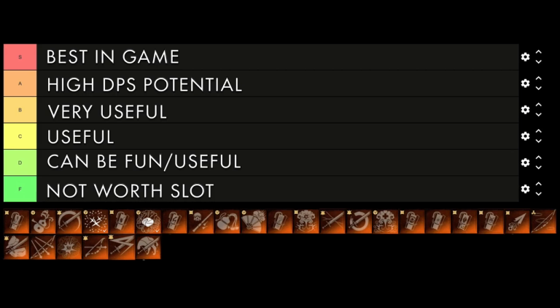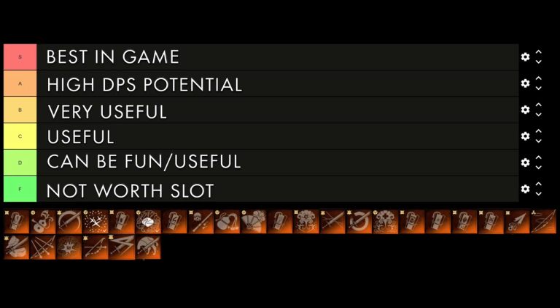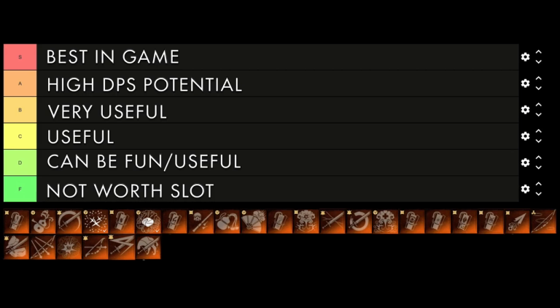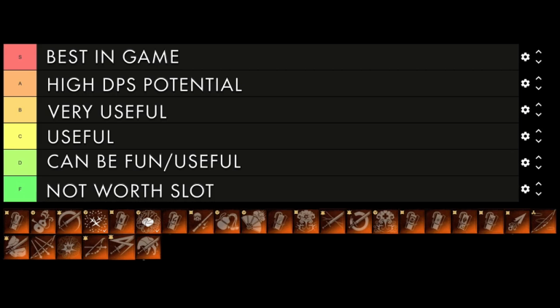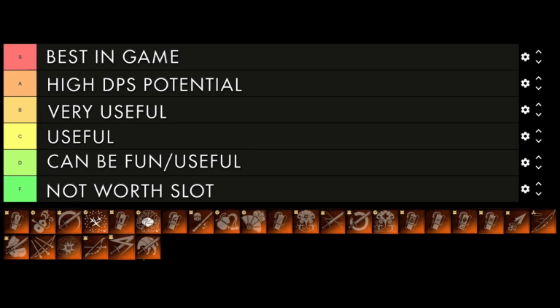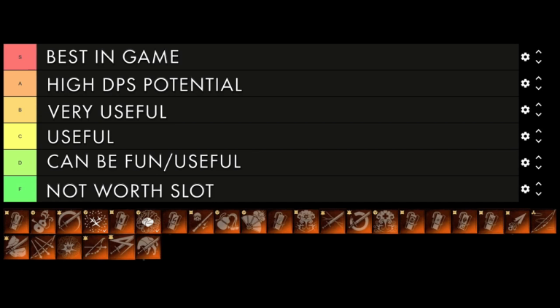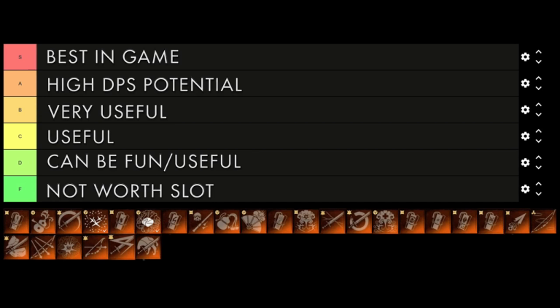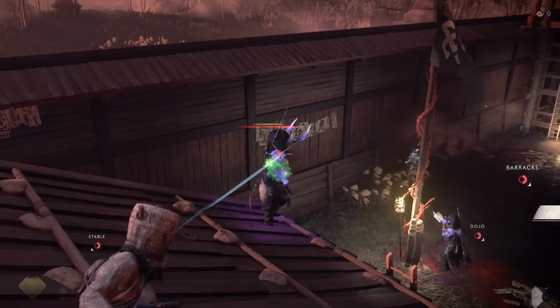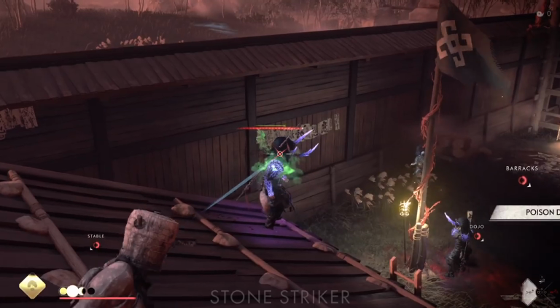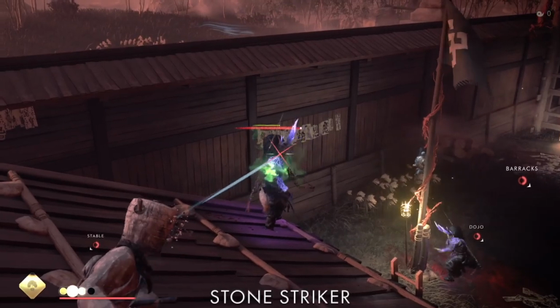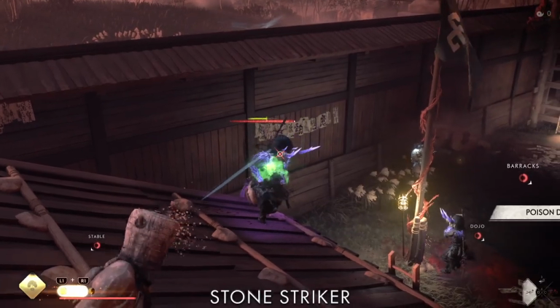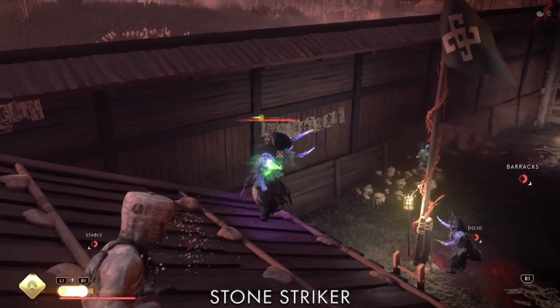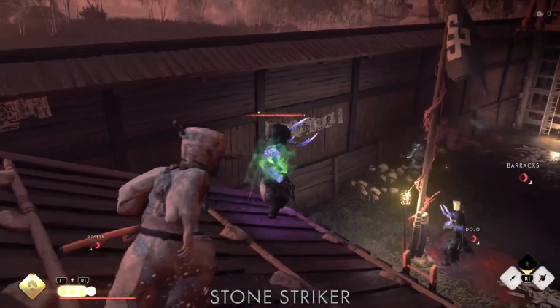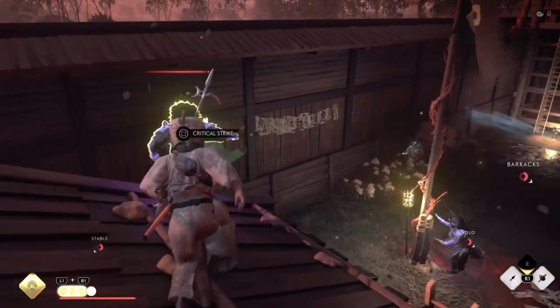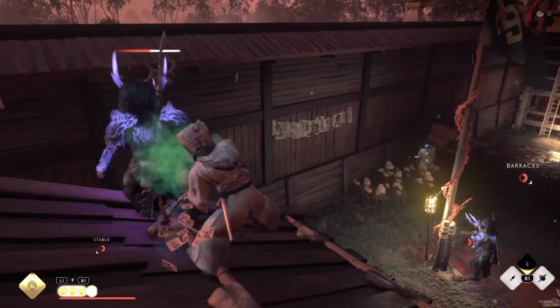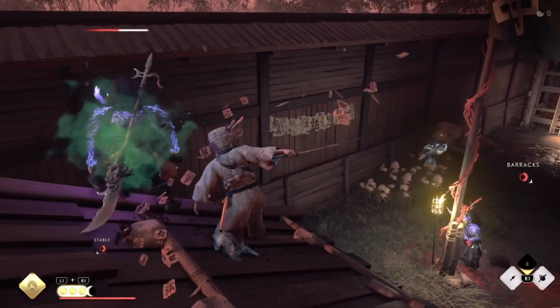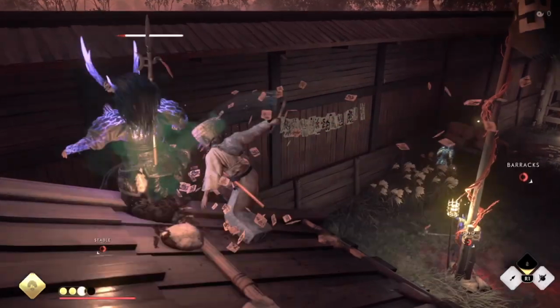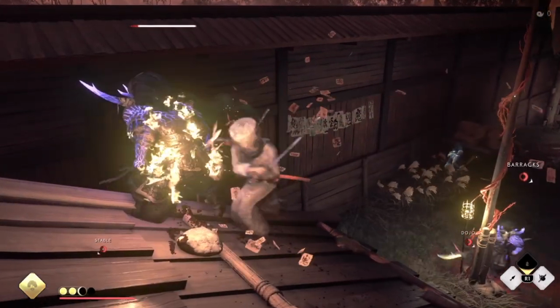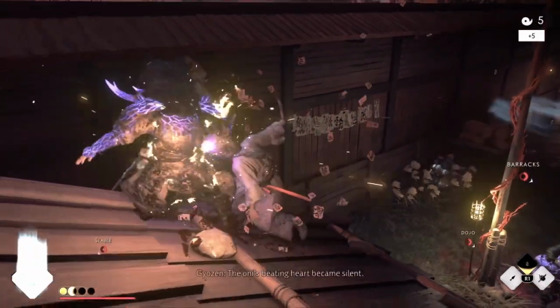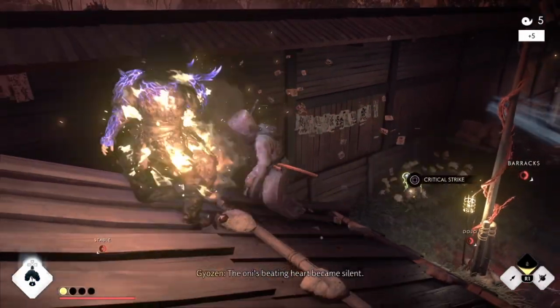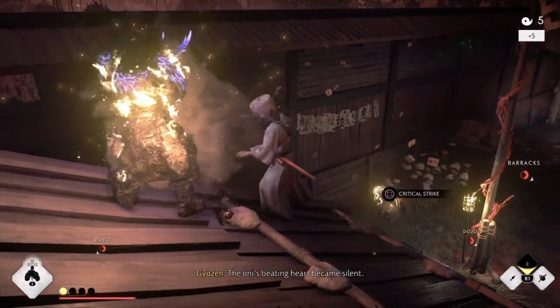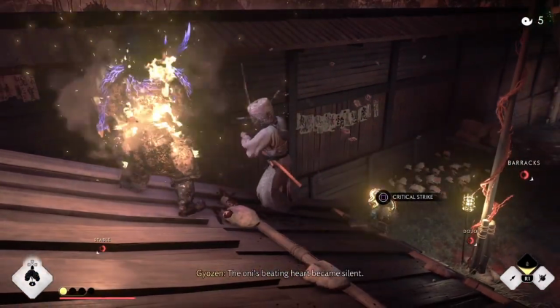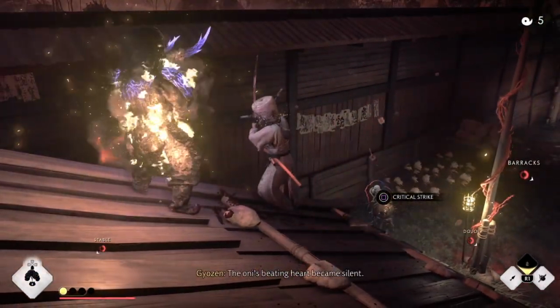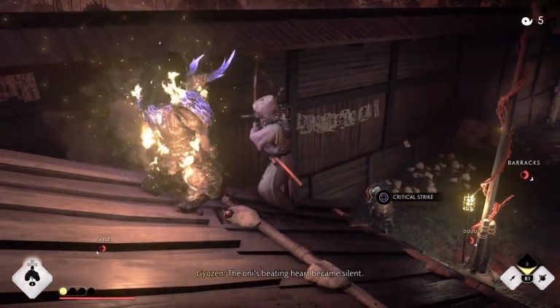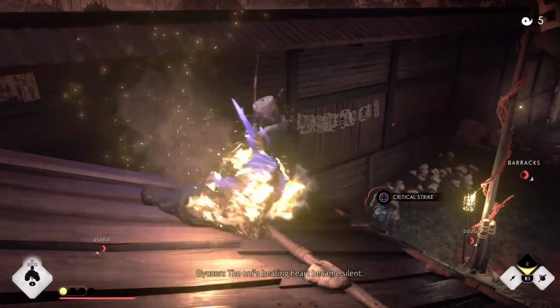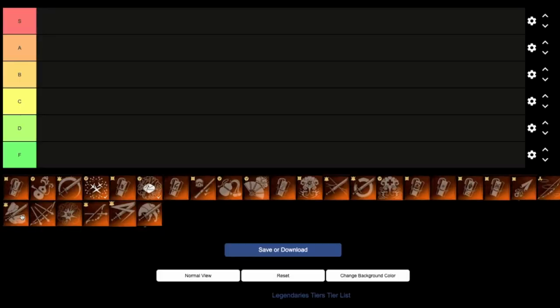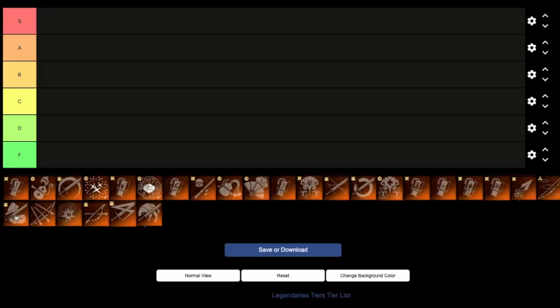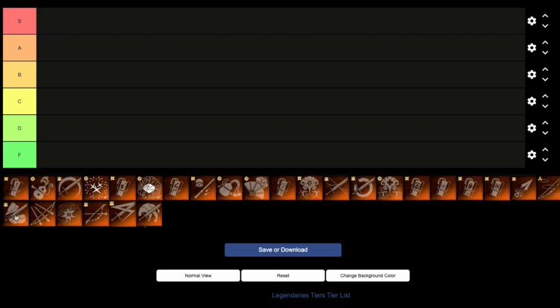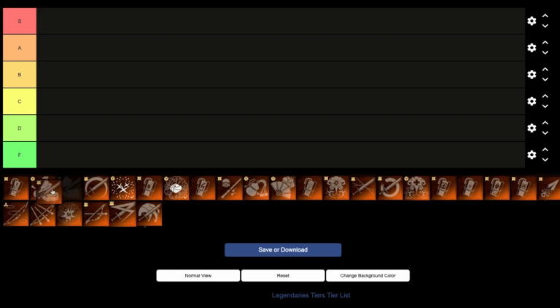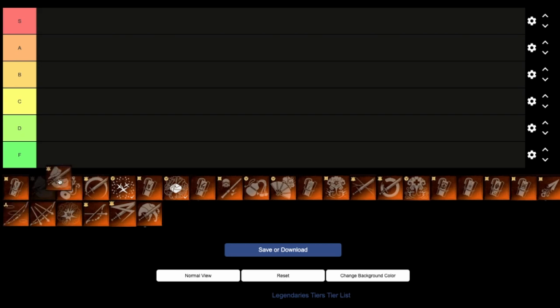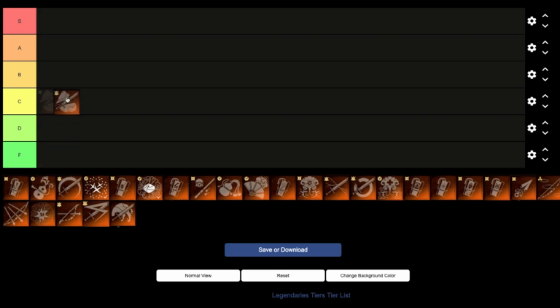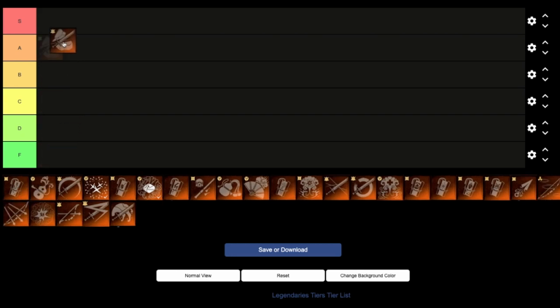First off we have the Stone Striker. I'm staggering this target so we can do more damage — and just look at that, three heavenly strikes and the purple Oni Lord is dead. A tier.